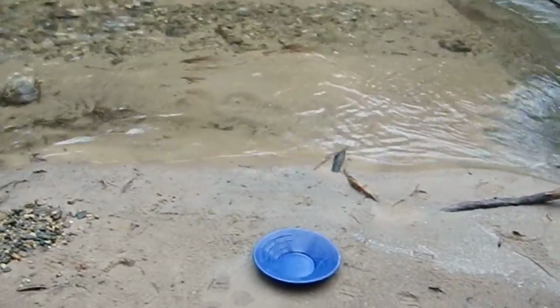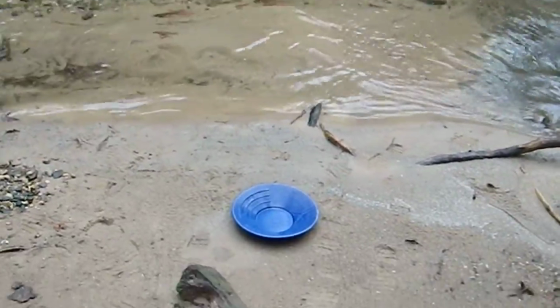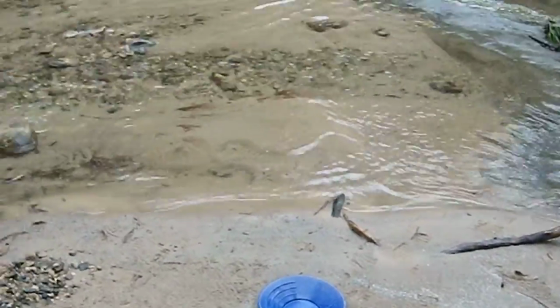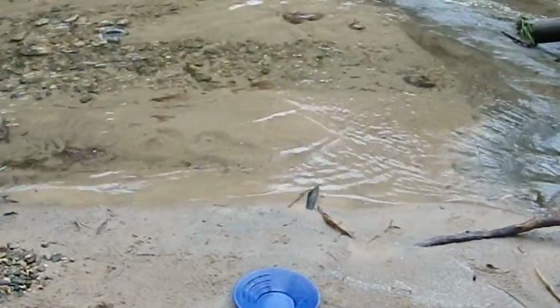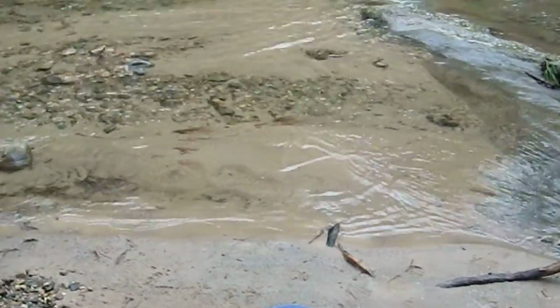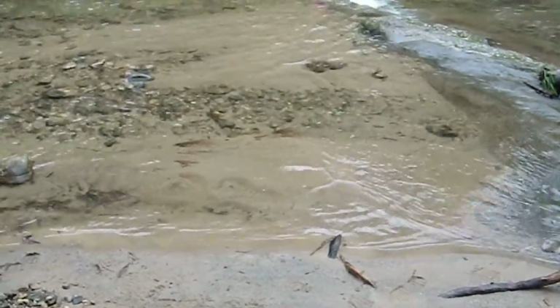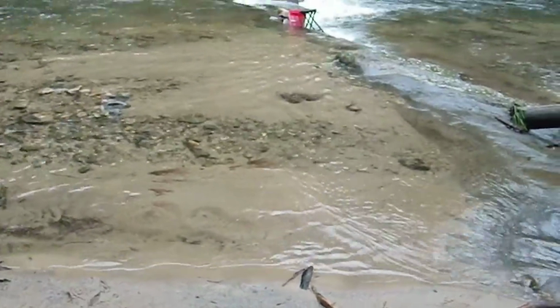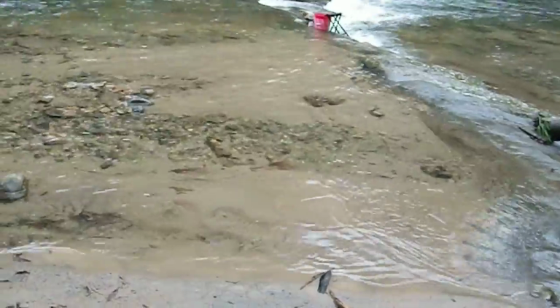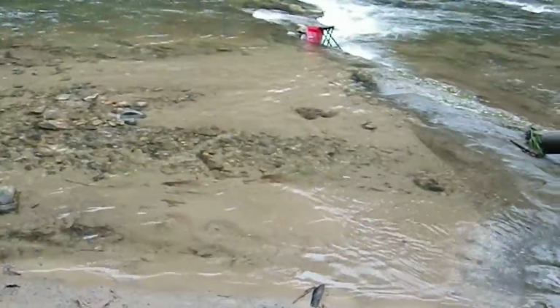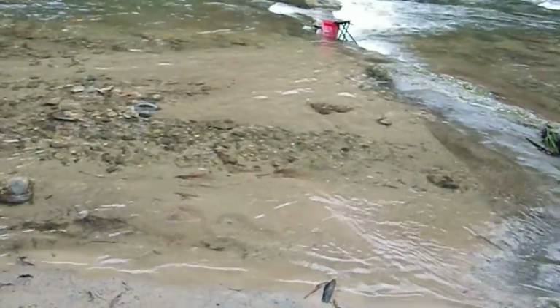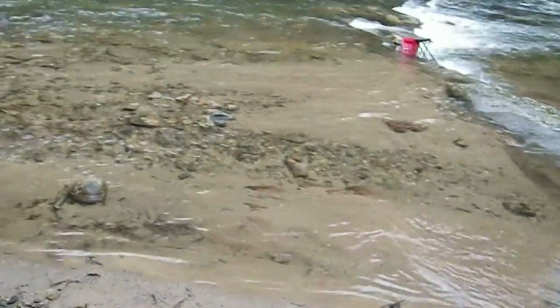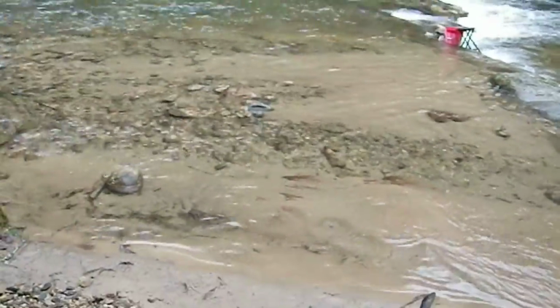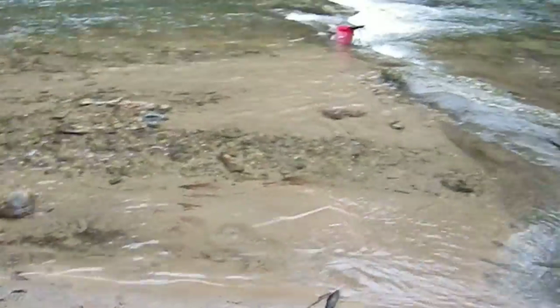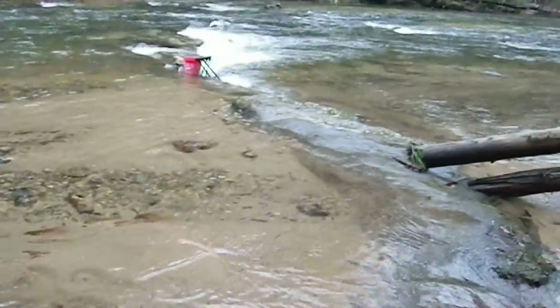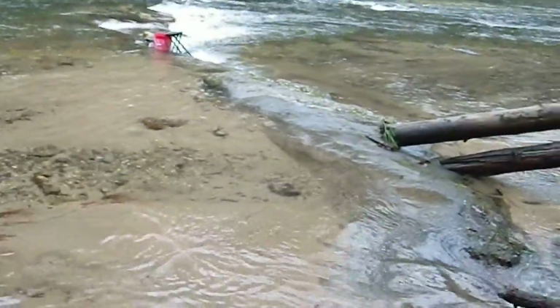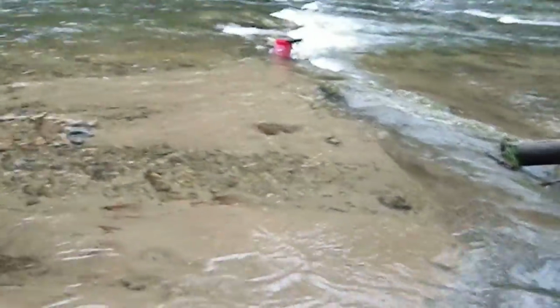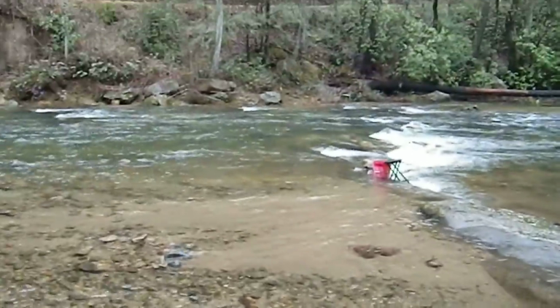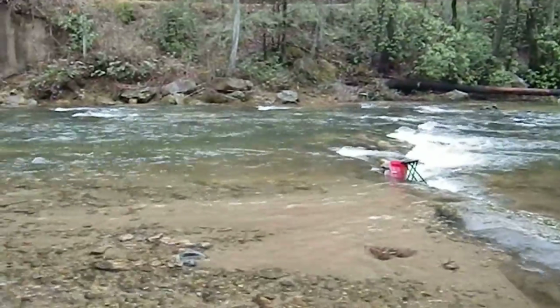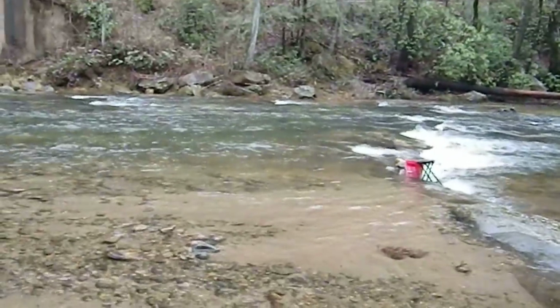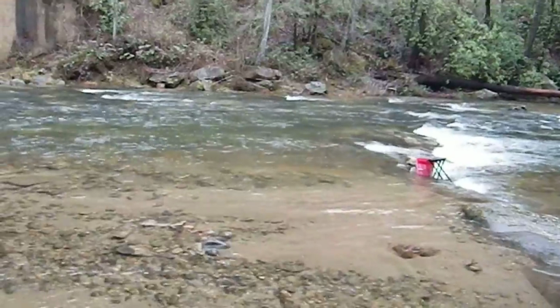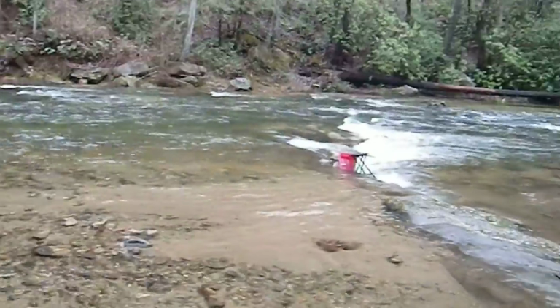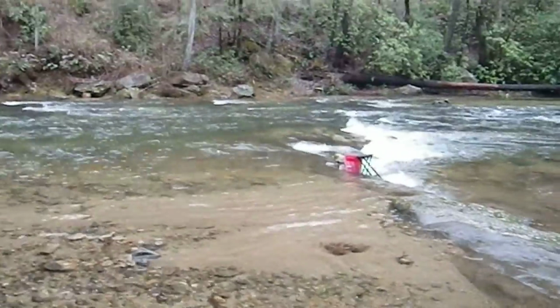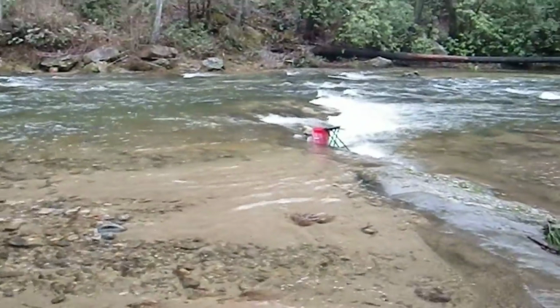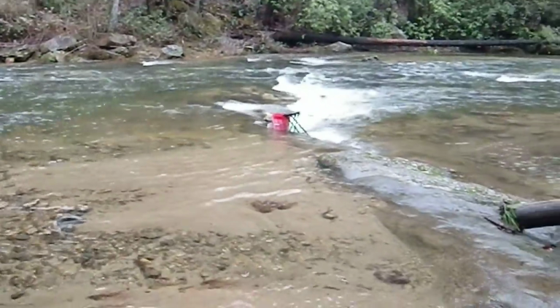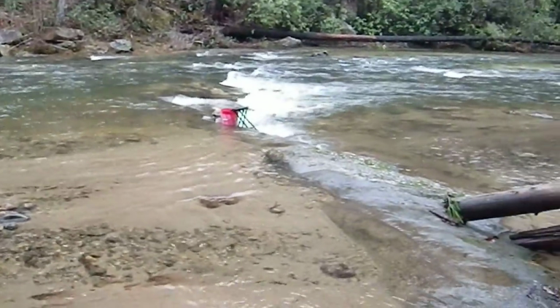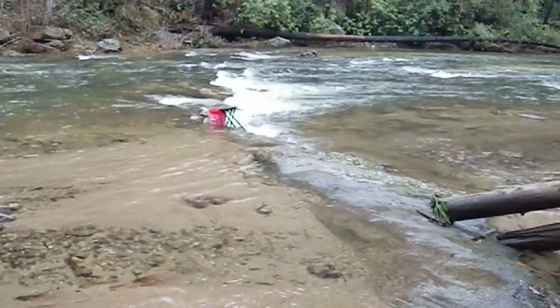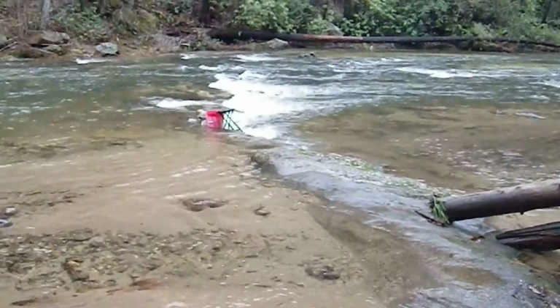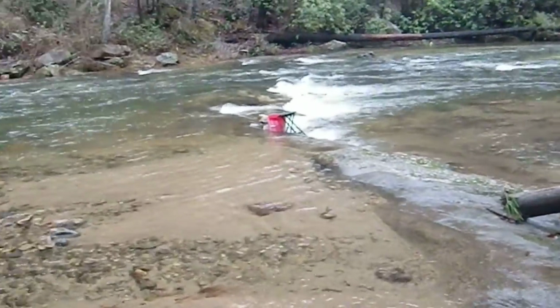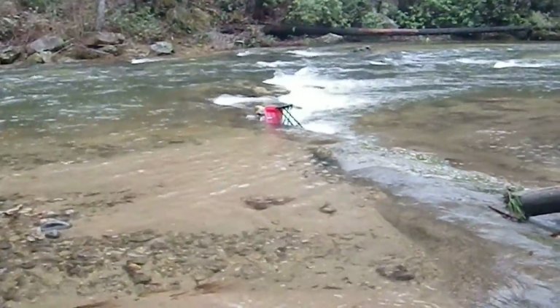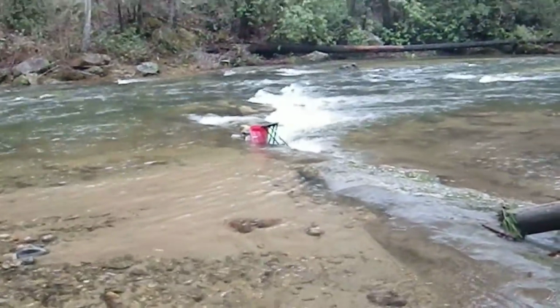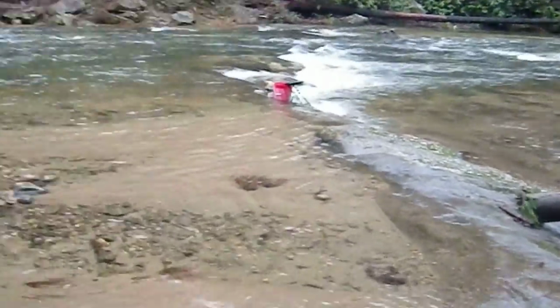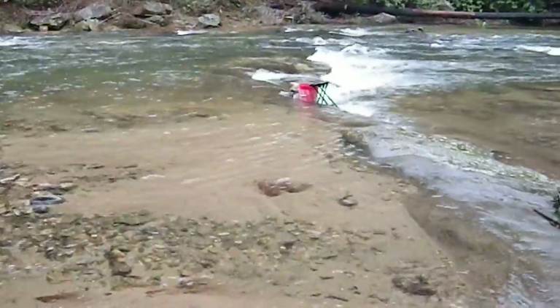We're out here on Overflow Creek Road, at the bridge over Overflow Creek, which is the west fork of the Chattooga River, and we're going to look at Cary's sluice box setup.